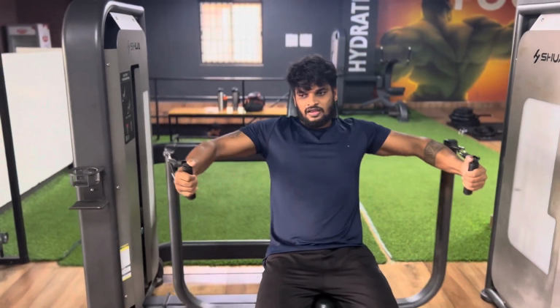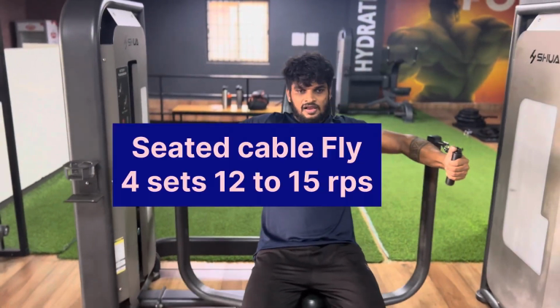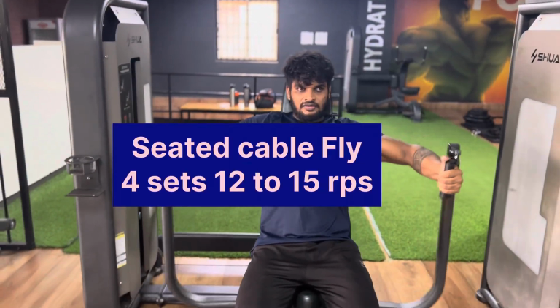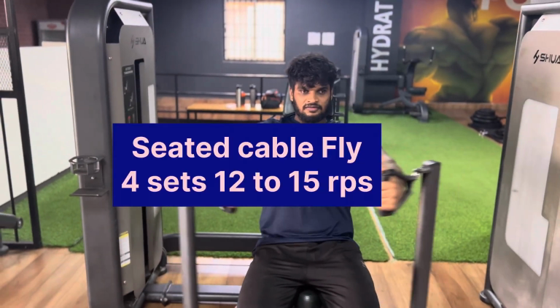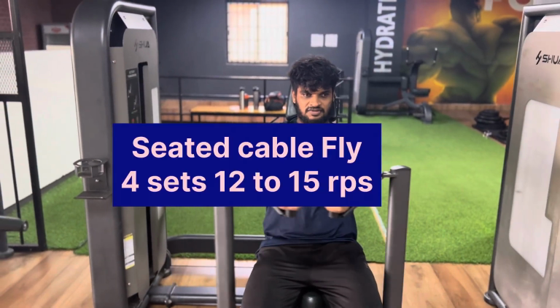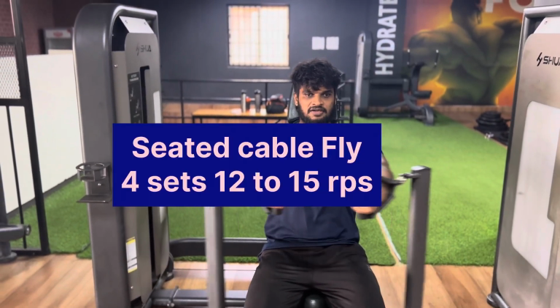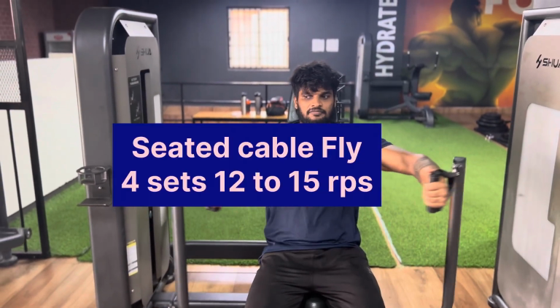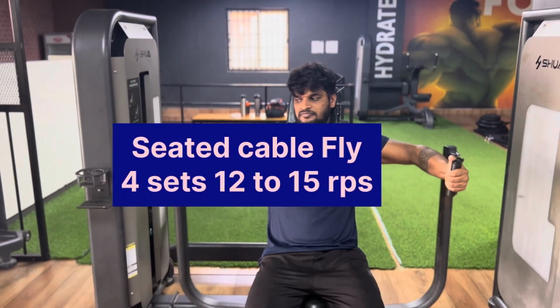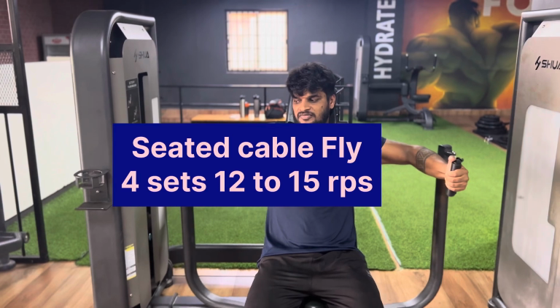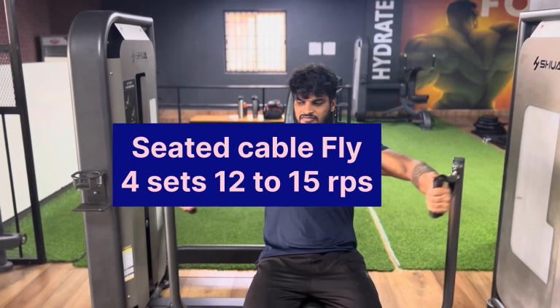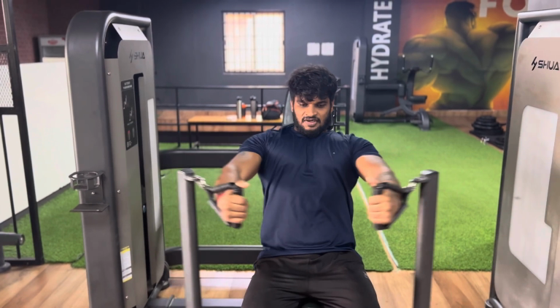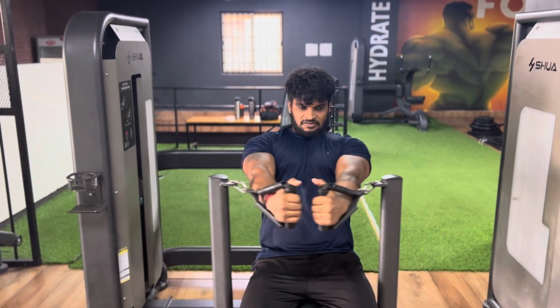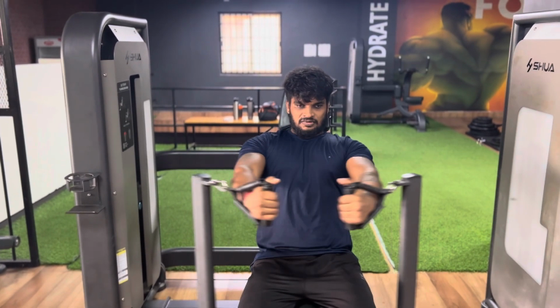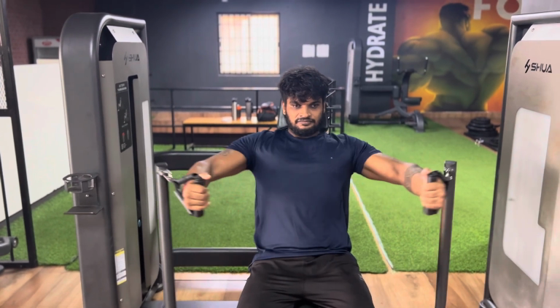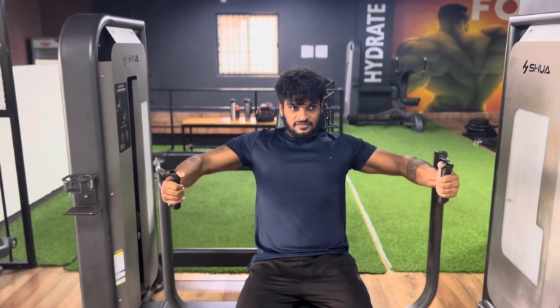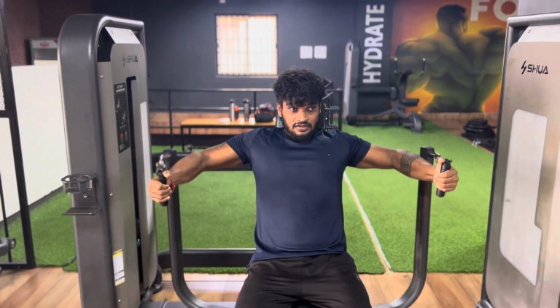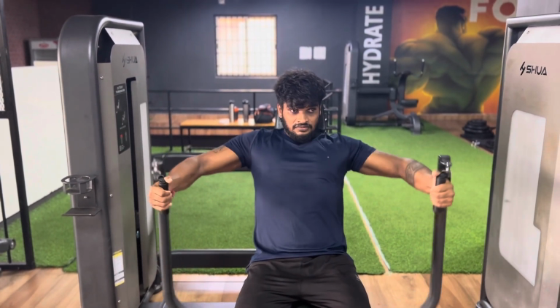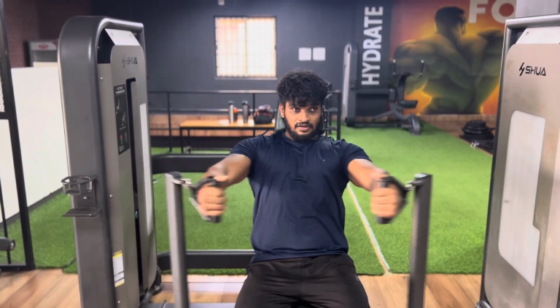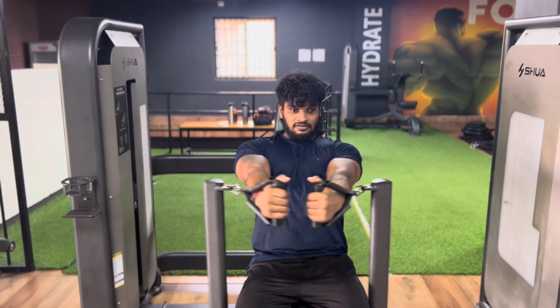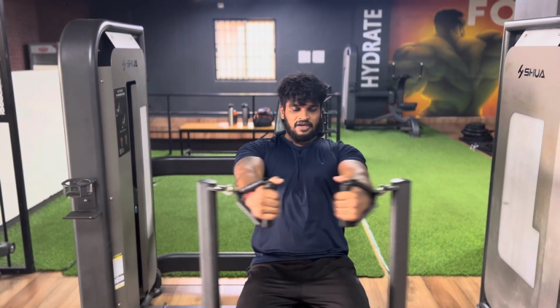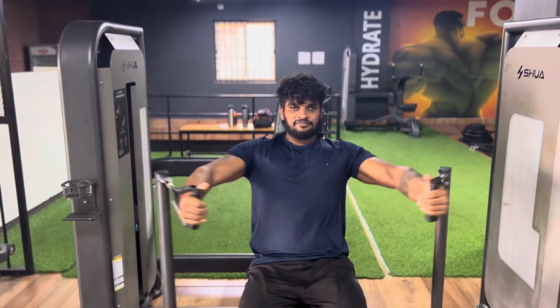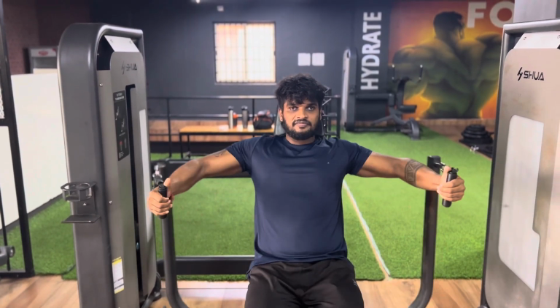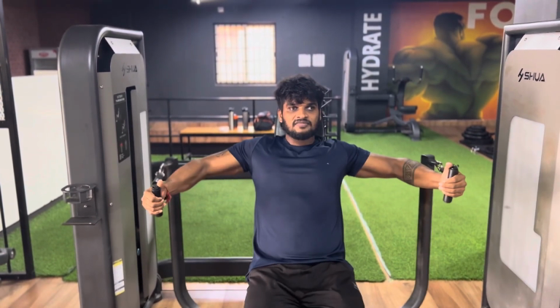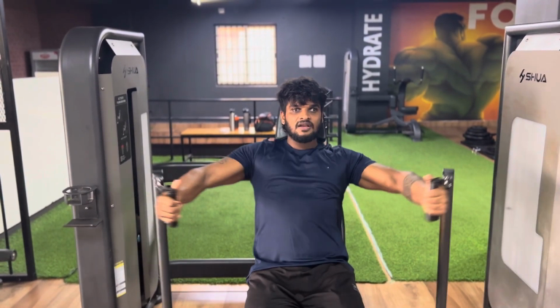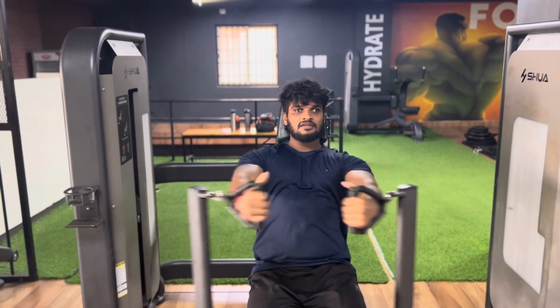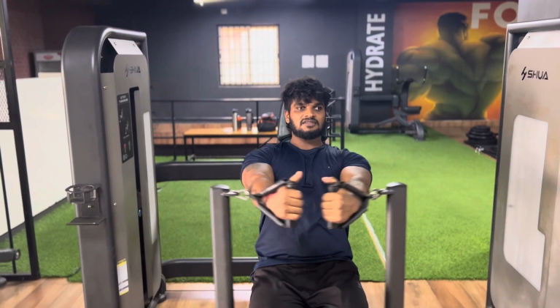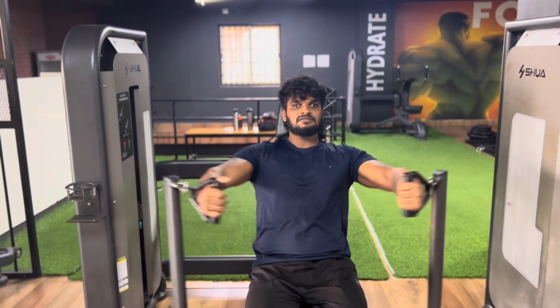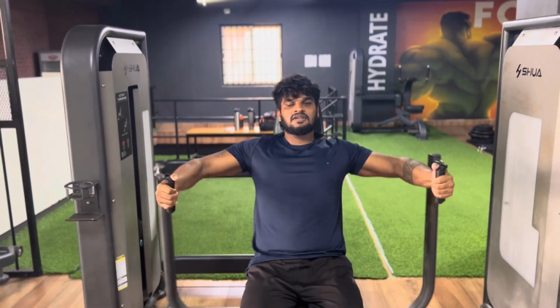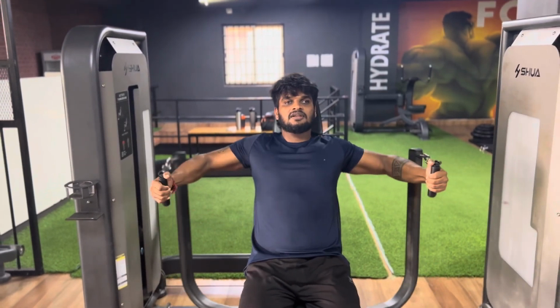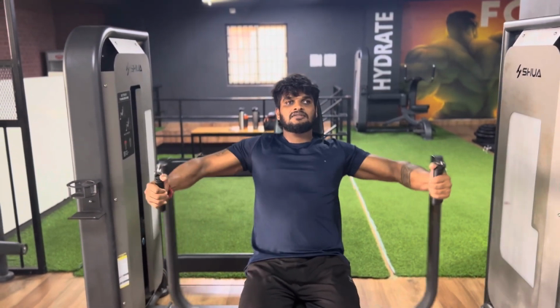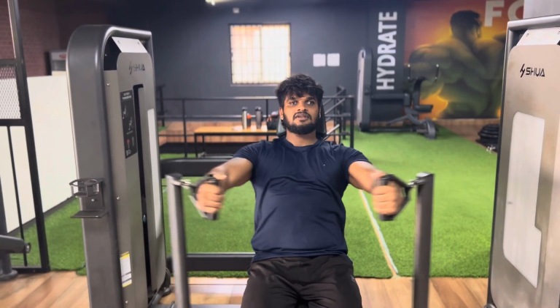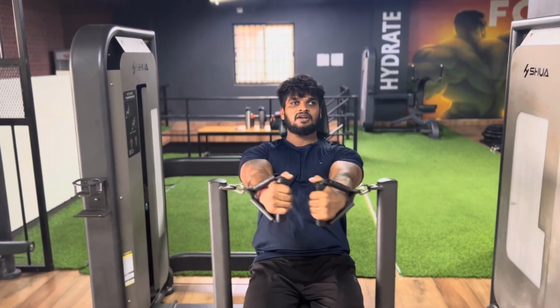Third exercise: seated cable. 4 sets, 15 reps. Perform slowly — breathe out on the press.